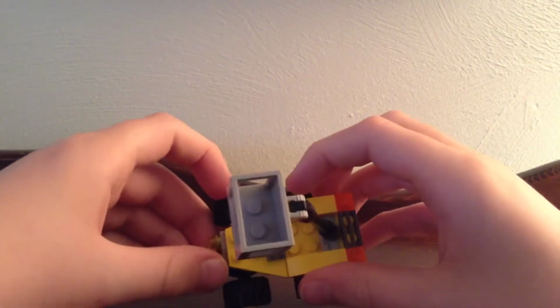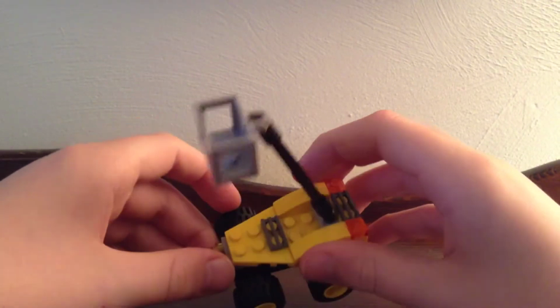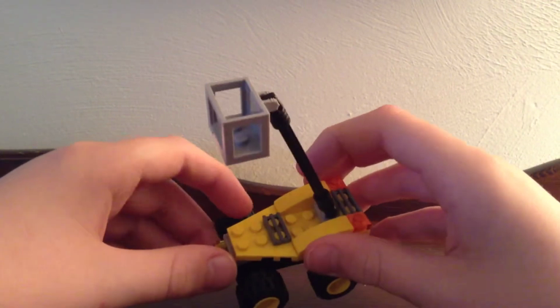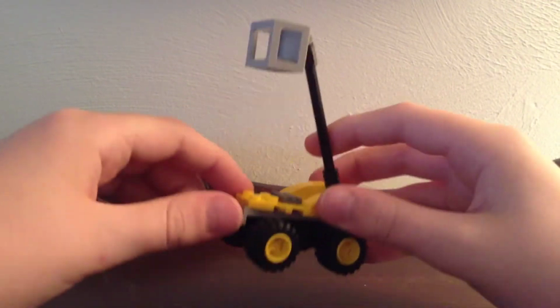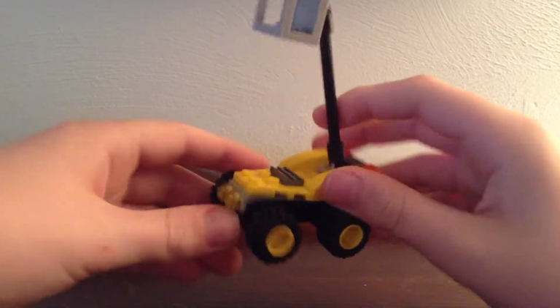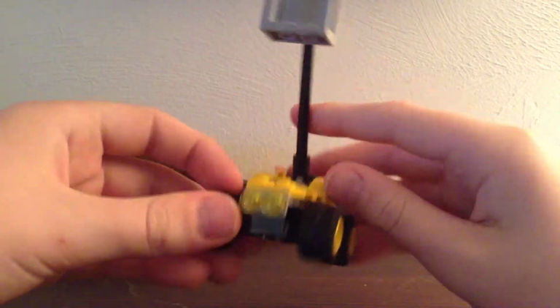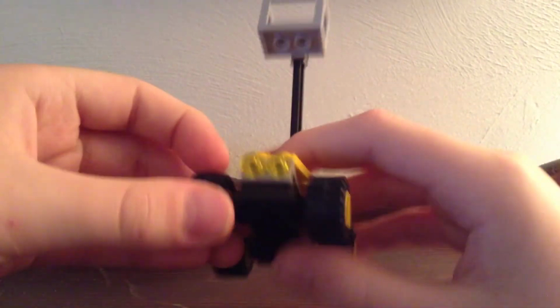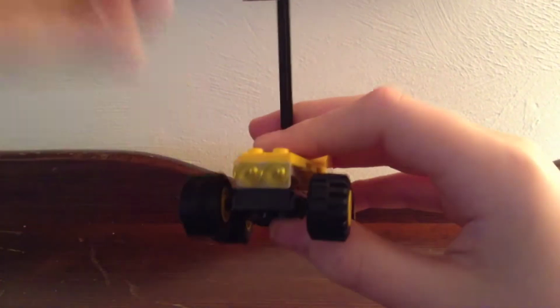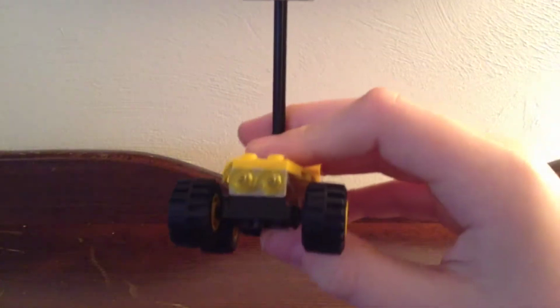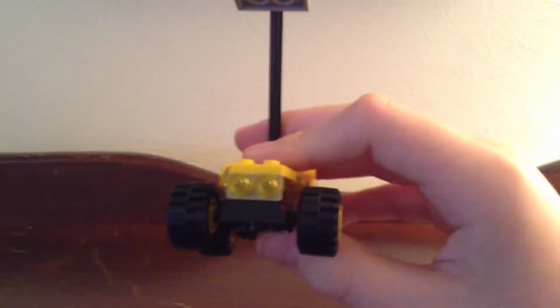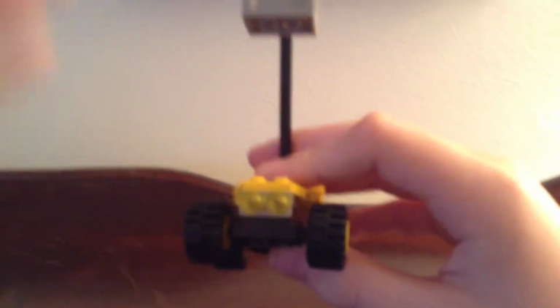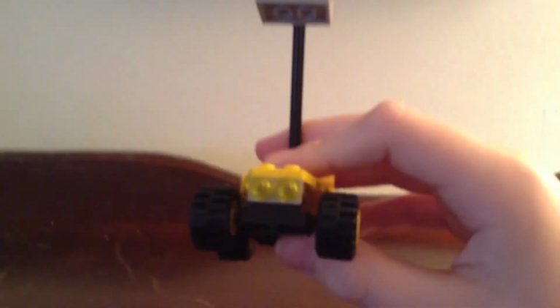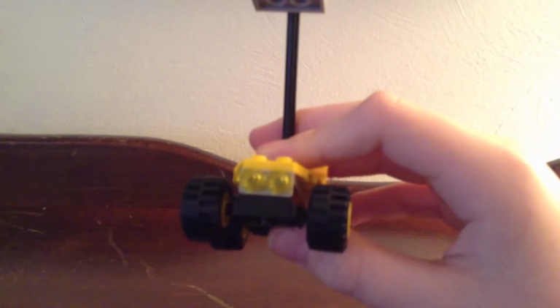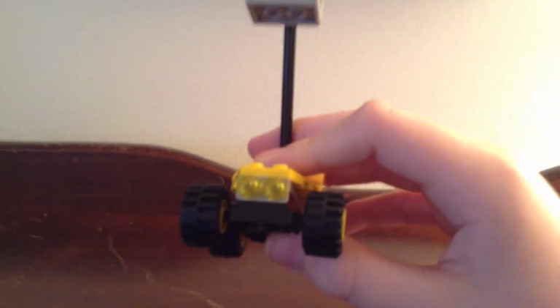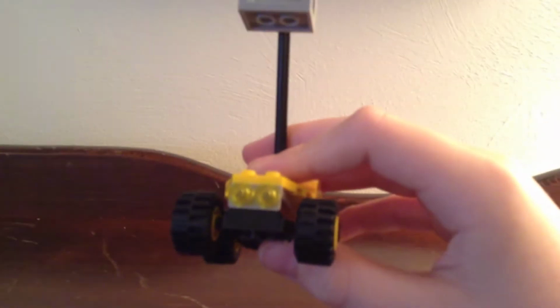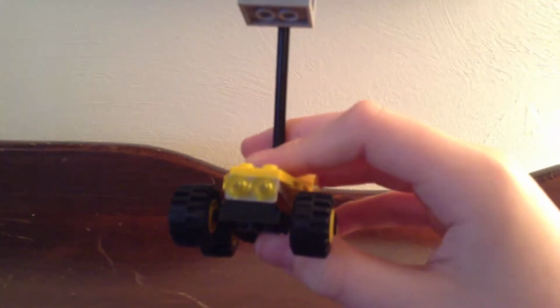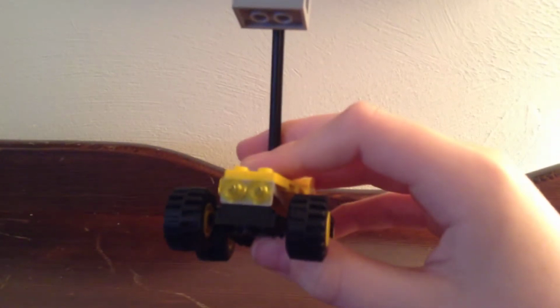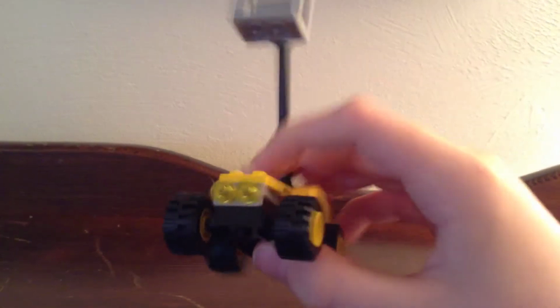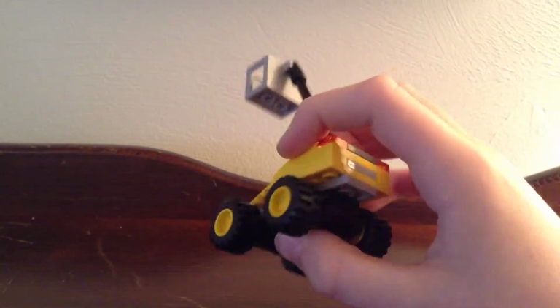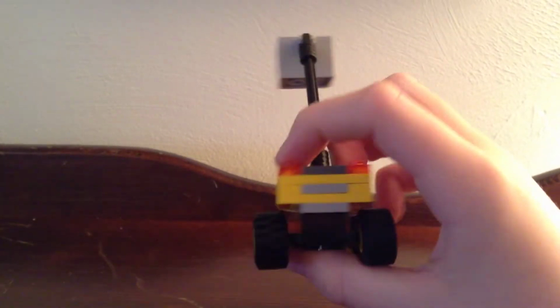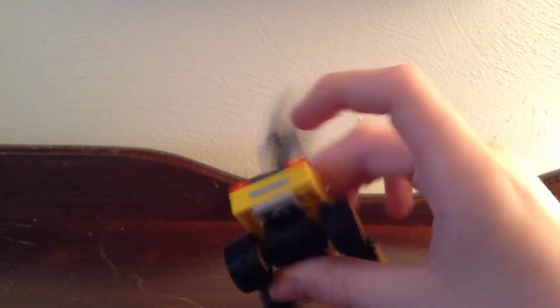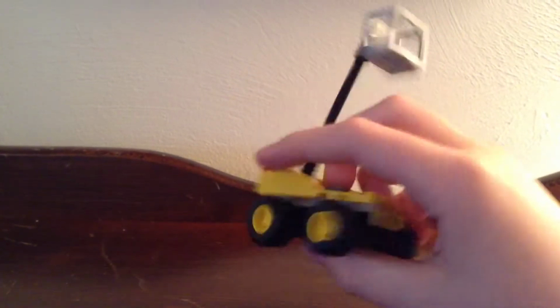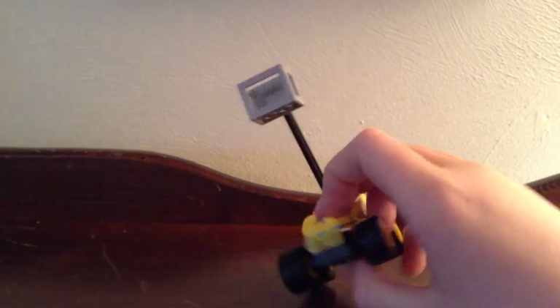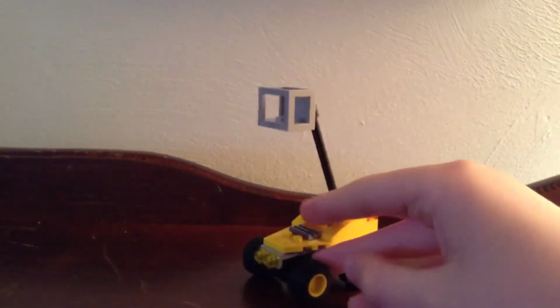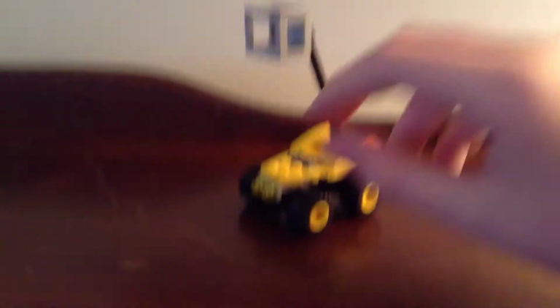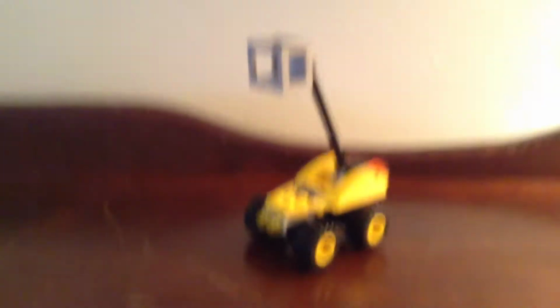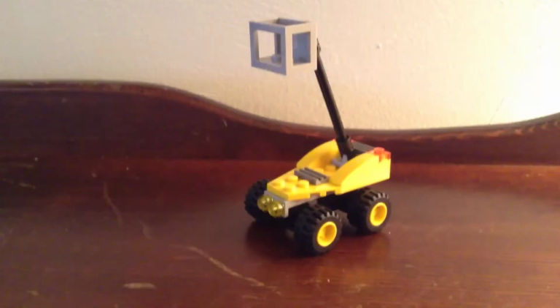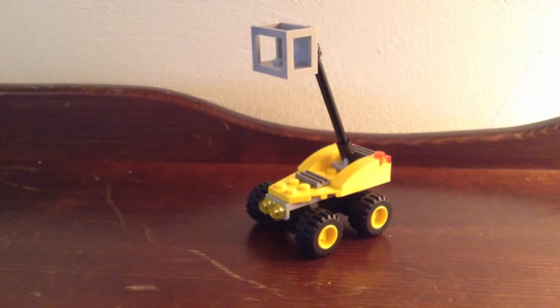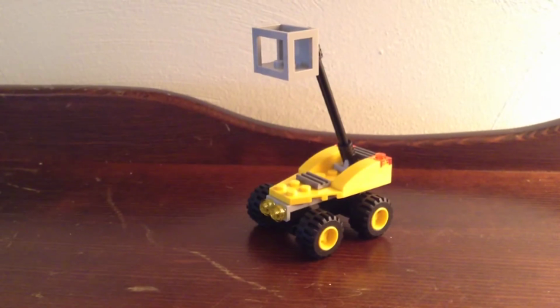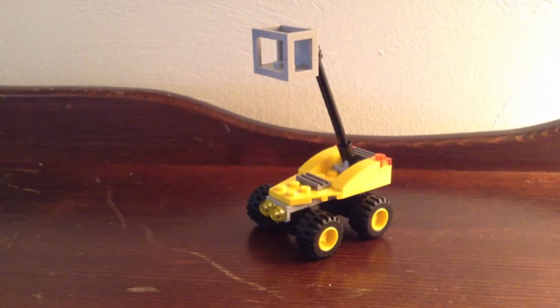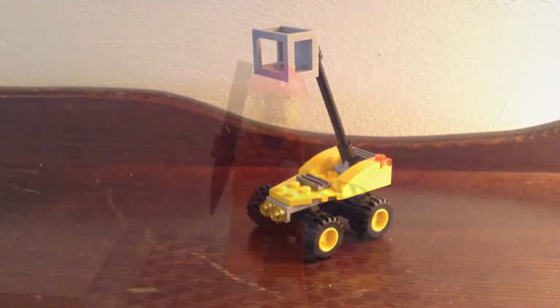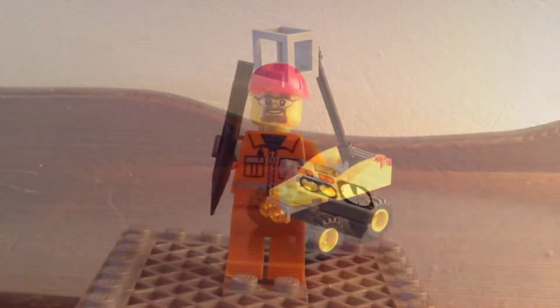You can see there's a couple studs up there for the MiniFig to stand on. Got a couple headlights in the front there. Pretty basic little thing — nothing special, but I think it's pretty nice.